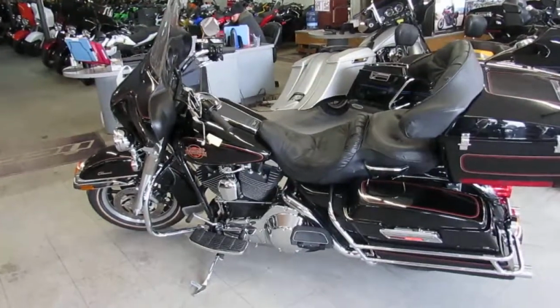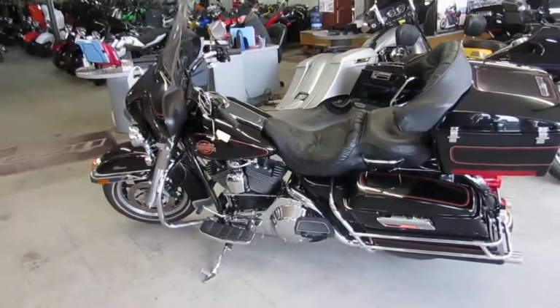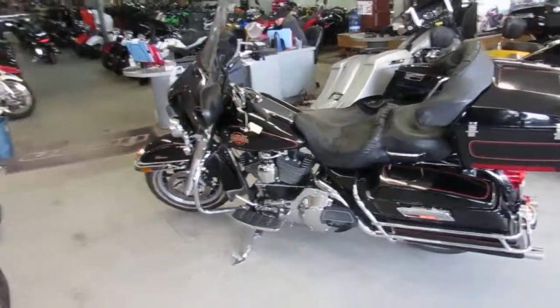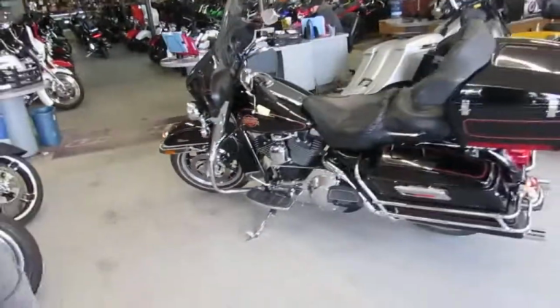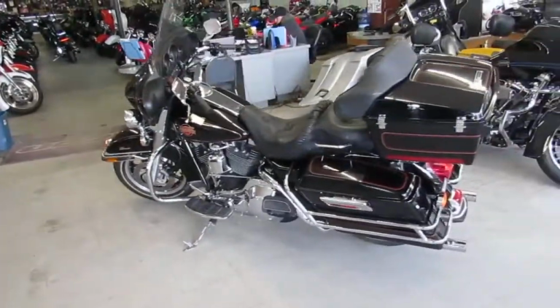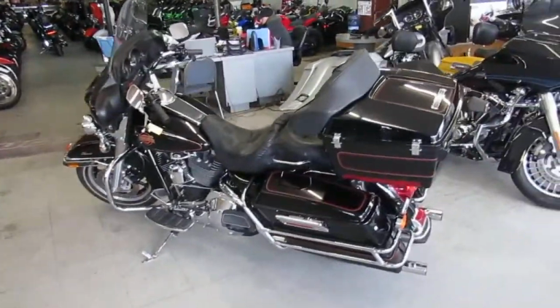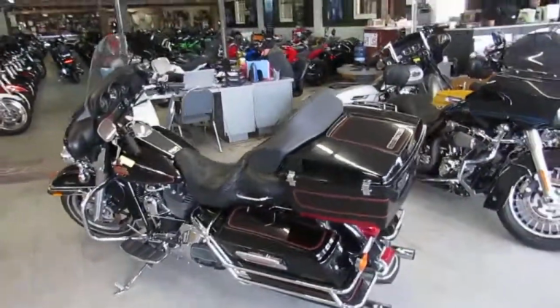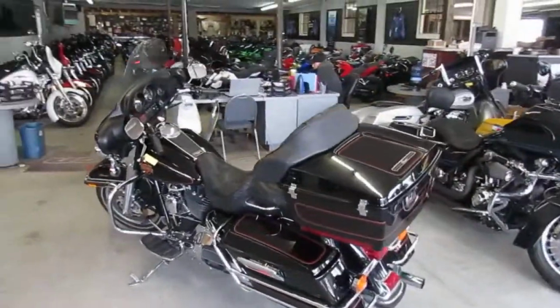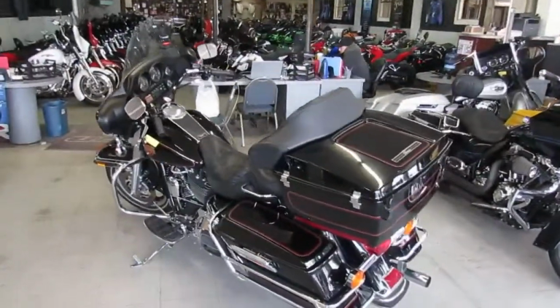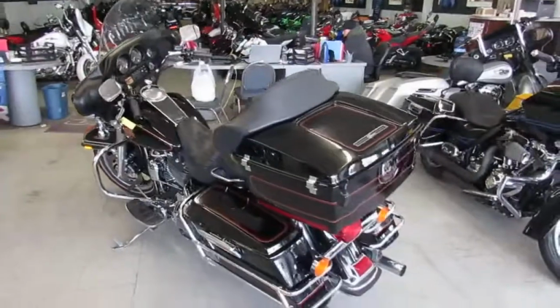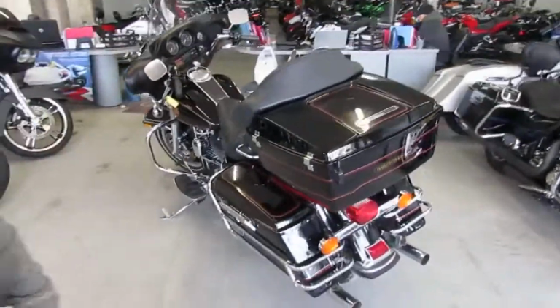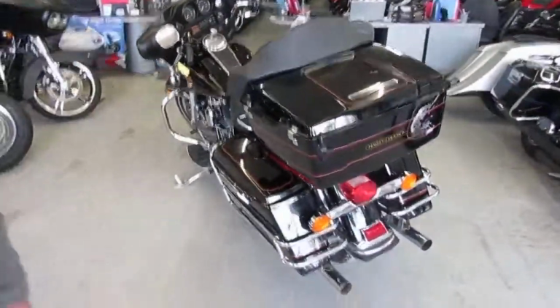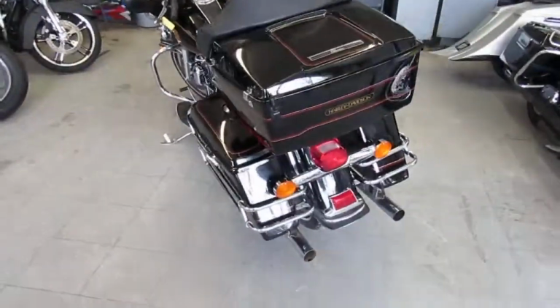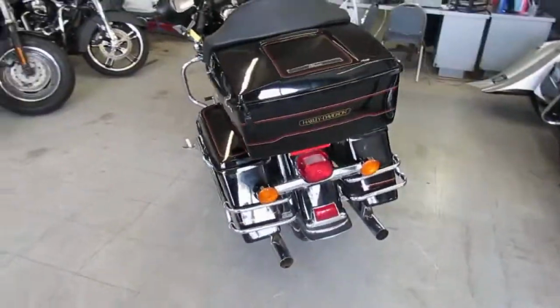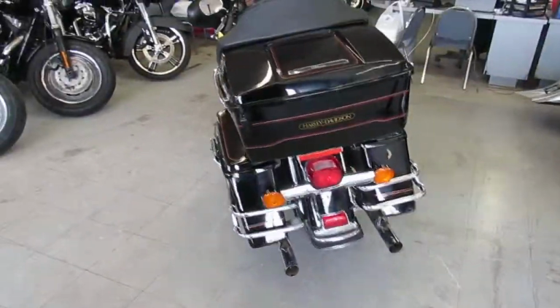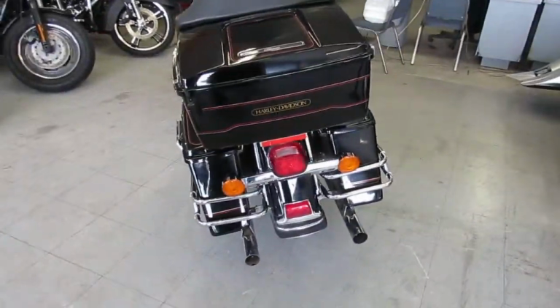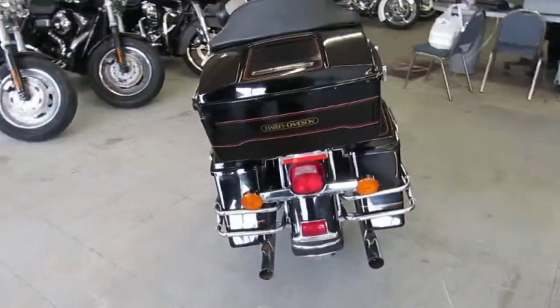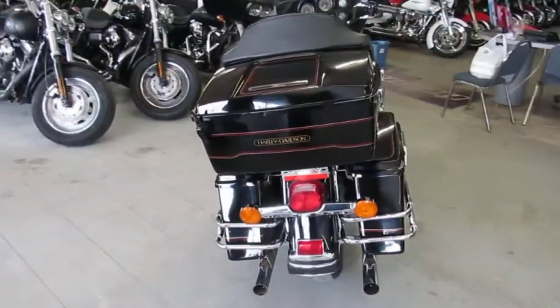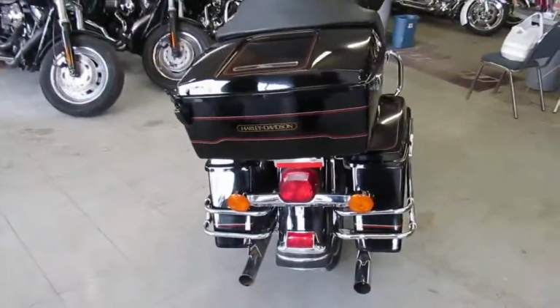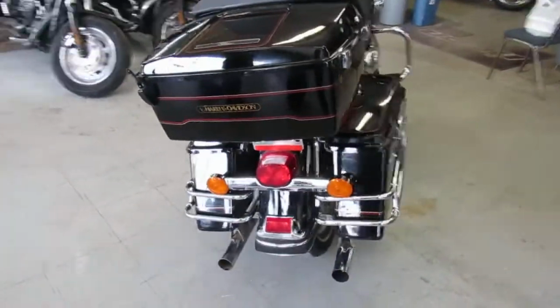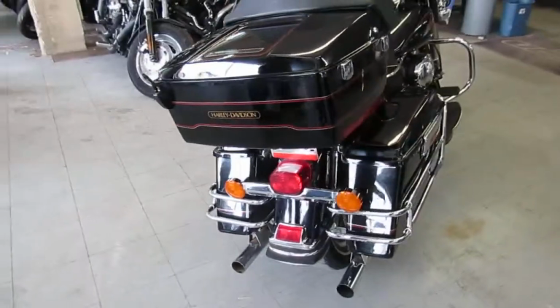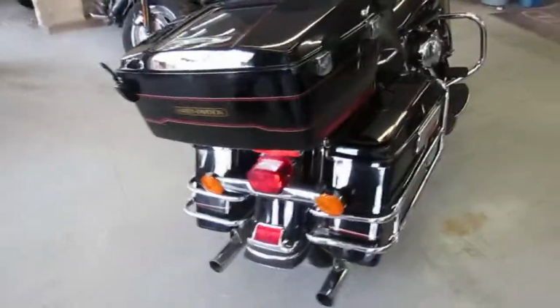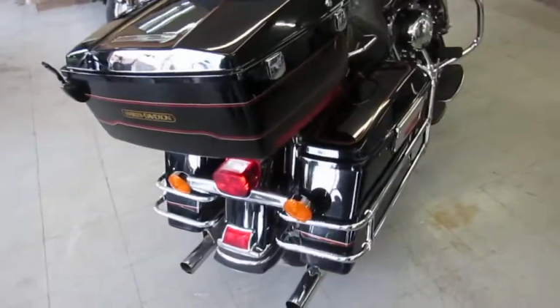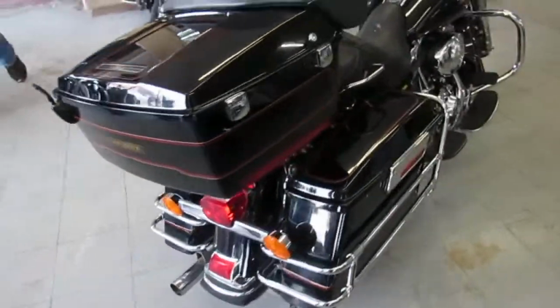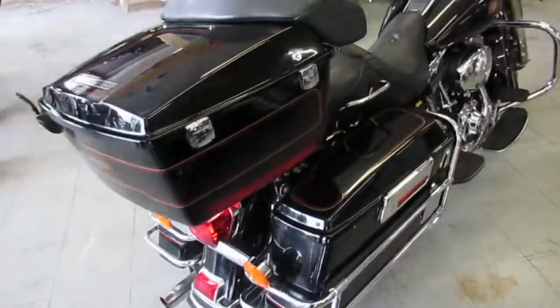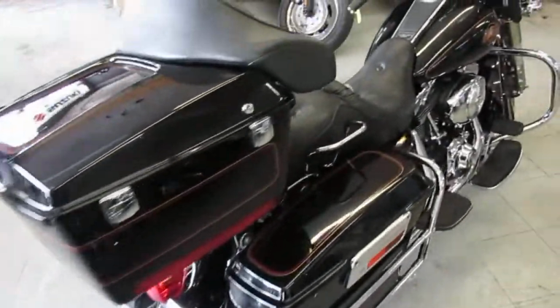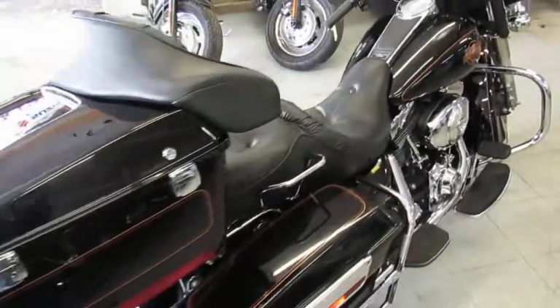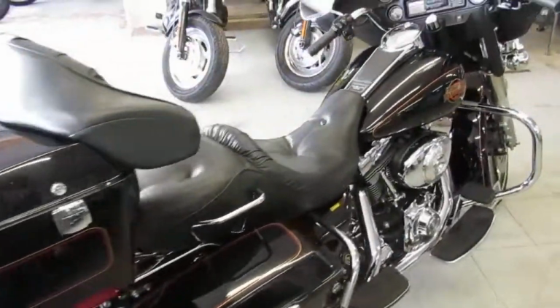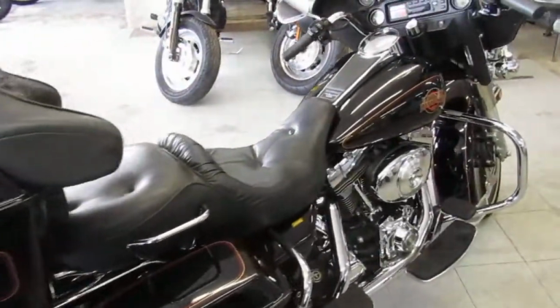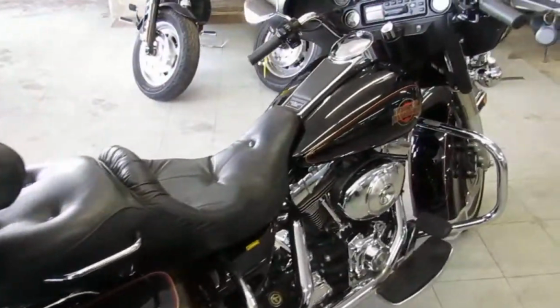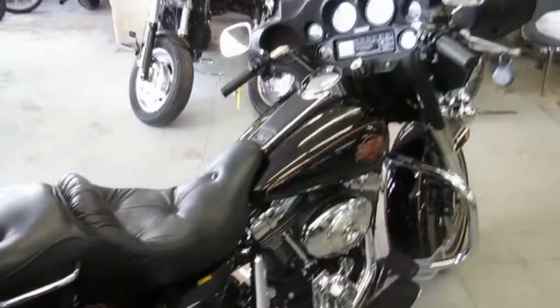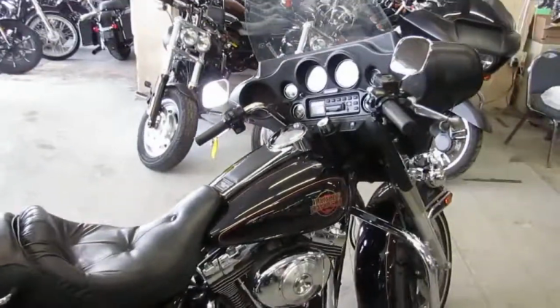It's Harley-Davidson headquarters here at Approval Power Sports. We got over 650 used bikes, over 350 used Harleys, we got guaranteed financing, we can help with out-of-state shipping, and we can help with nationwide financing. If you guys are looking for a bike, we got it here at Approval Power Sports.